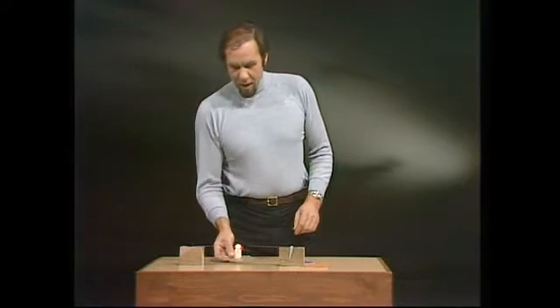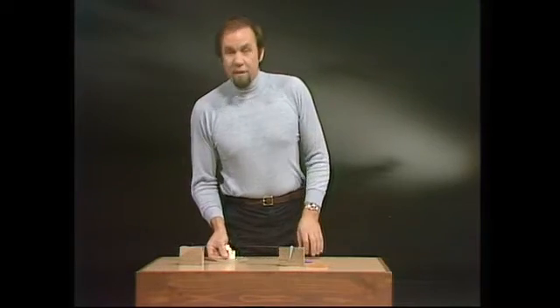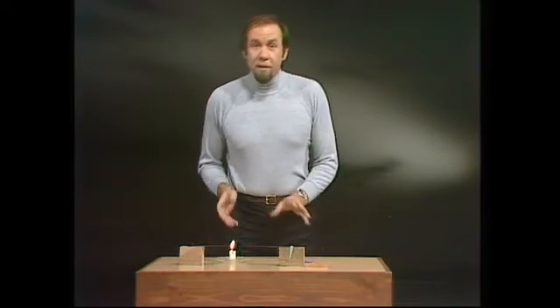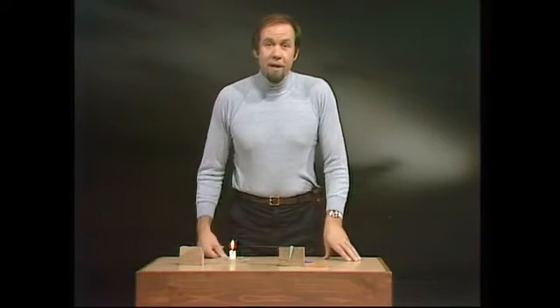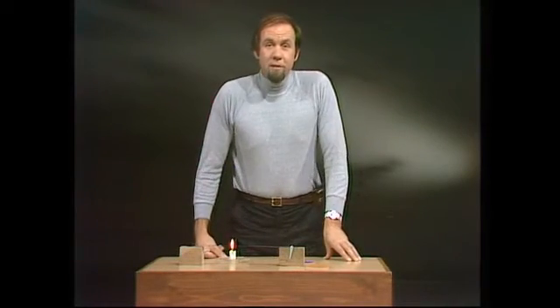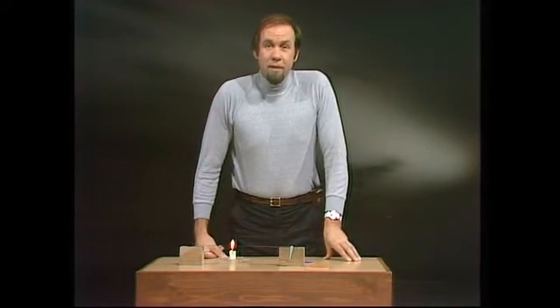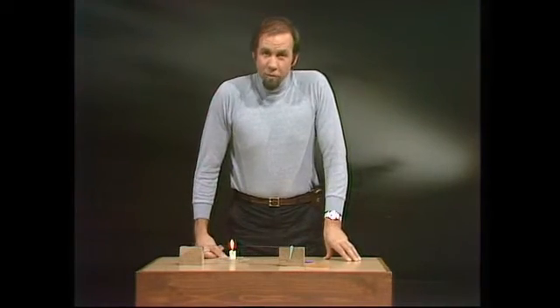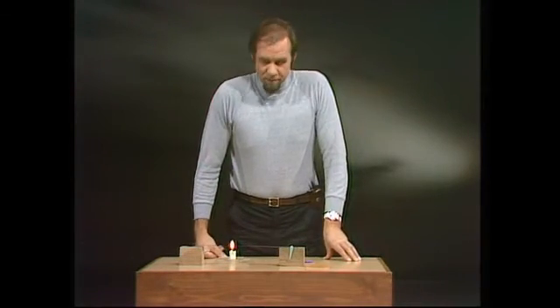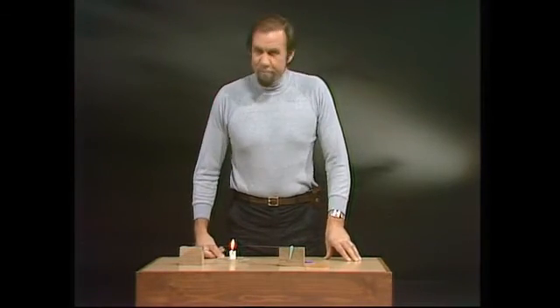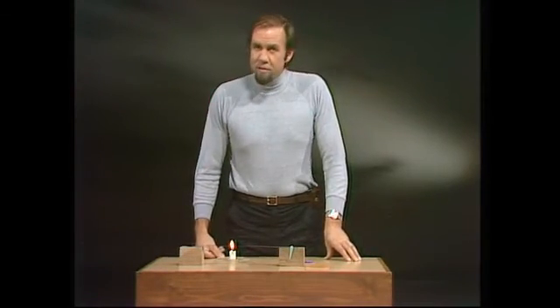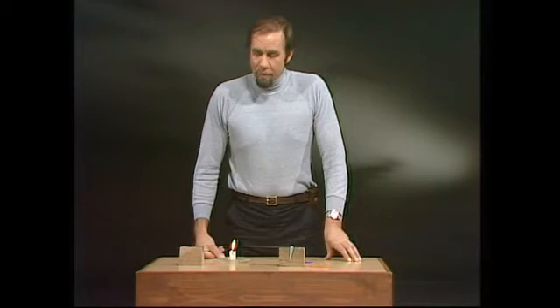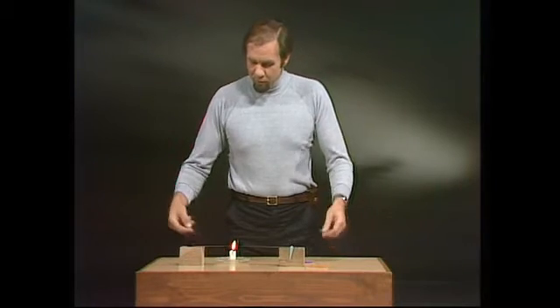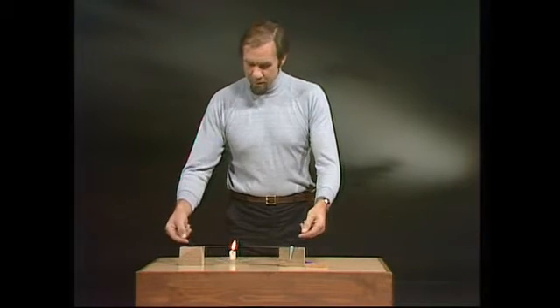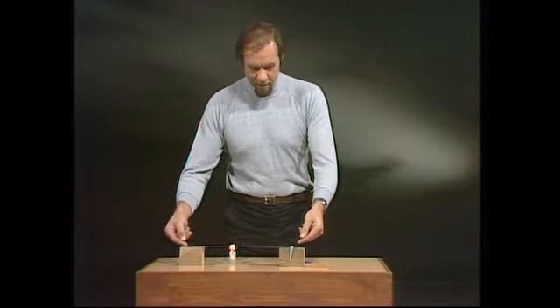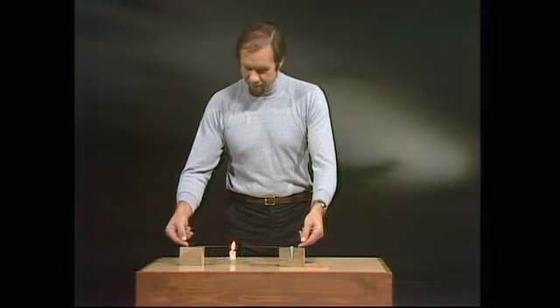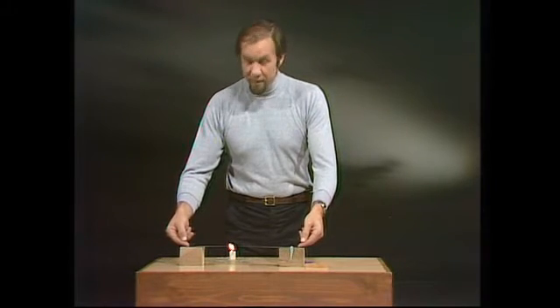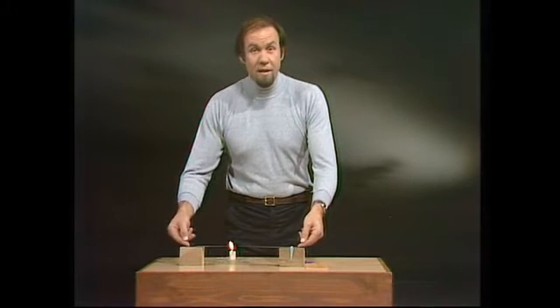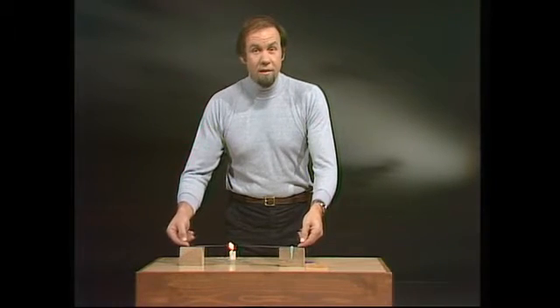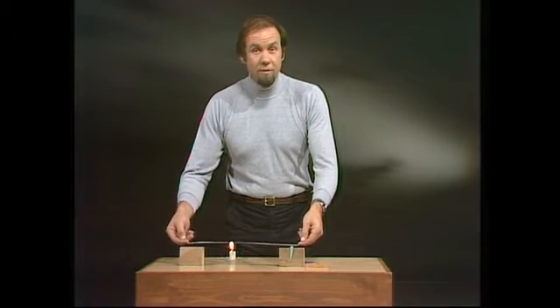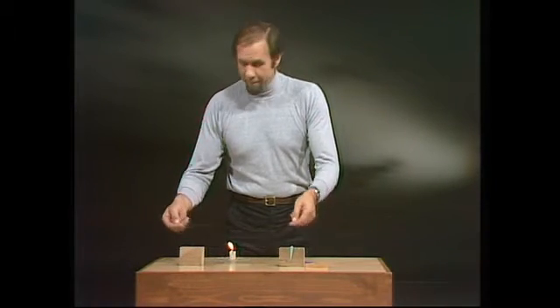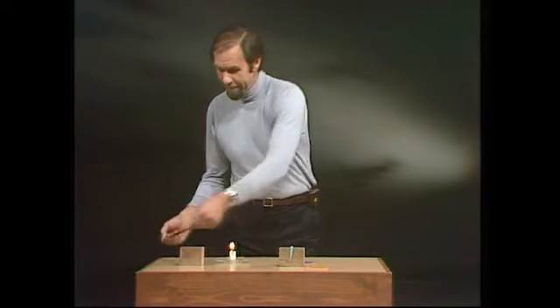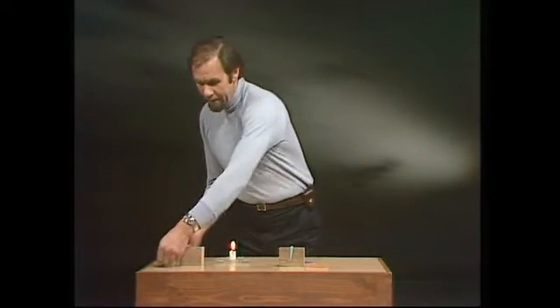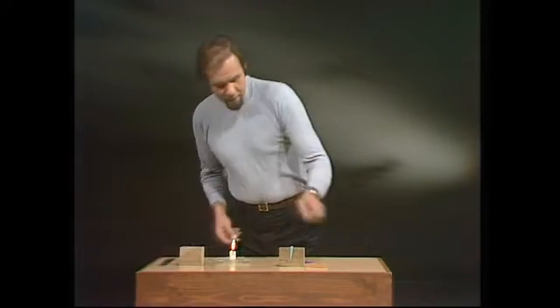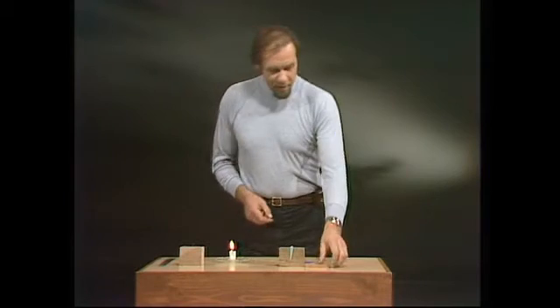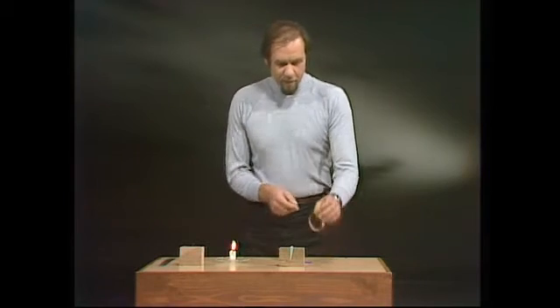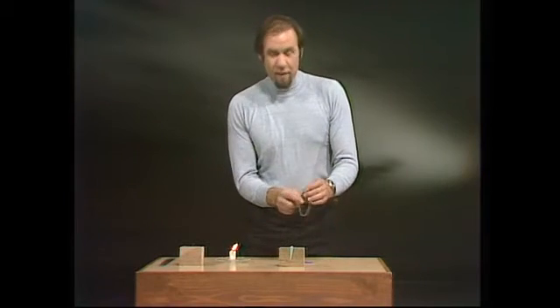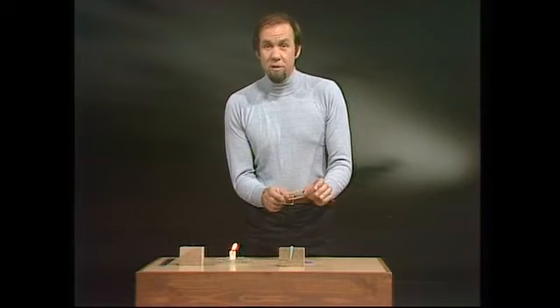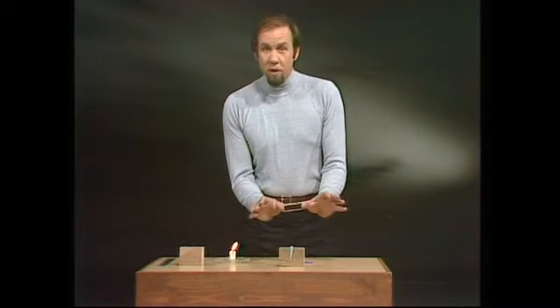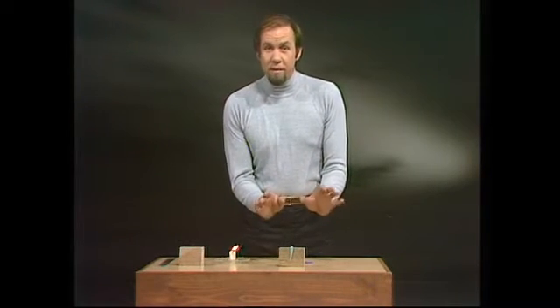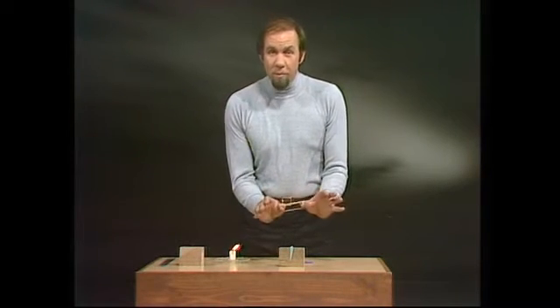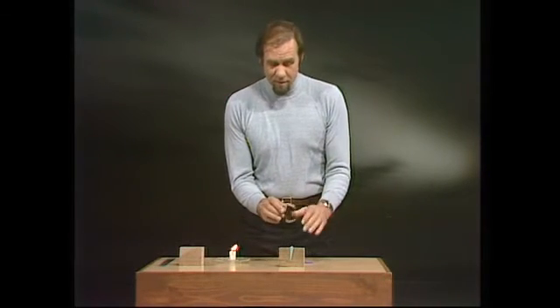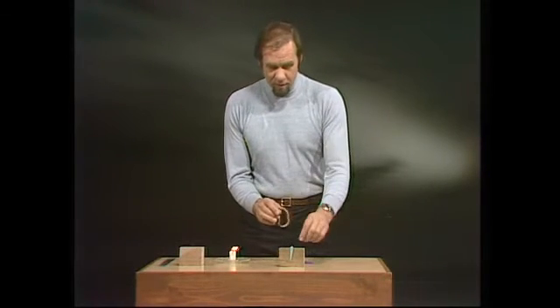I said that metal expands, but not all things do. Most things do, but not all. And one surprising difference is in rubber. If you take a large rubber band like this, you can show that the opposite is going to occur.